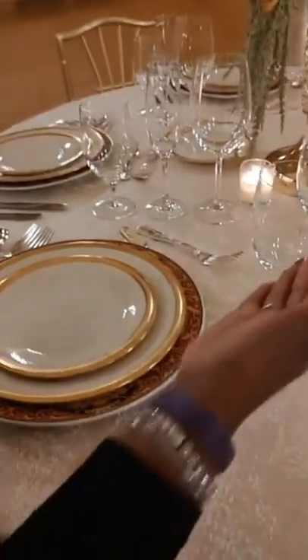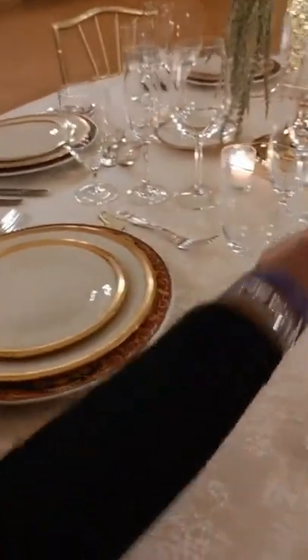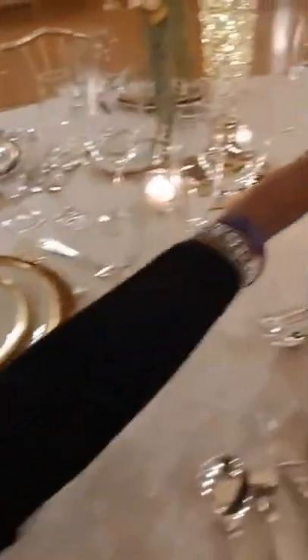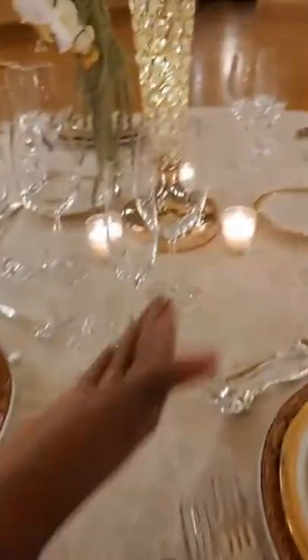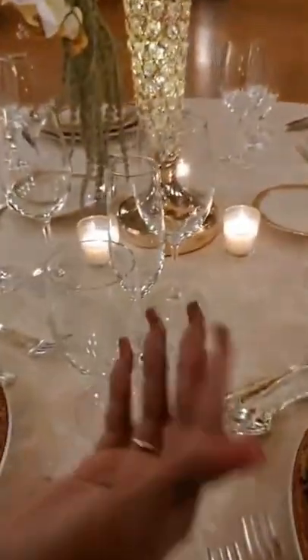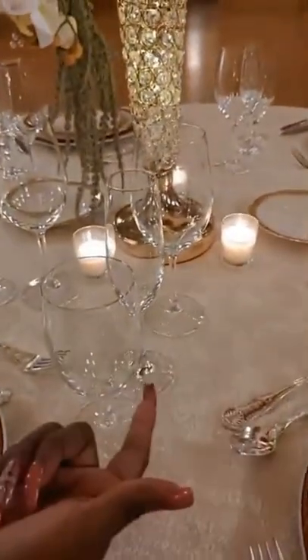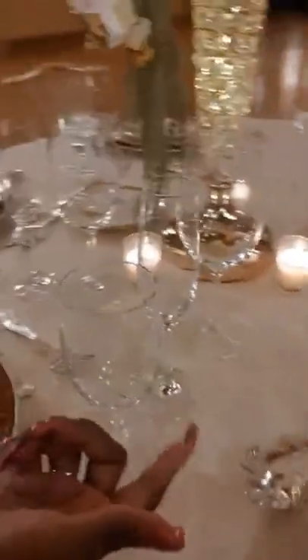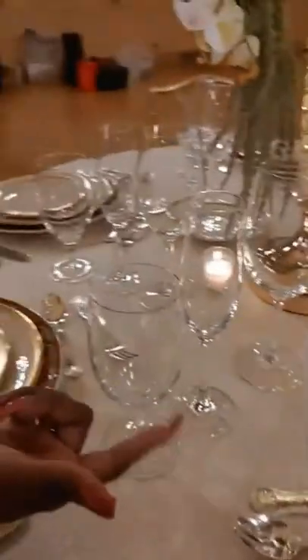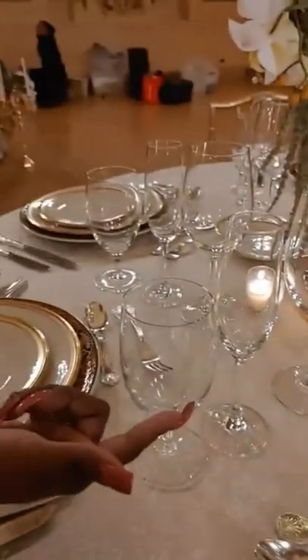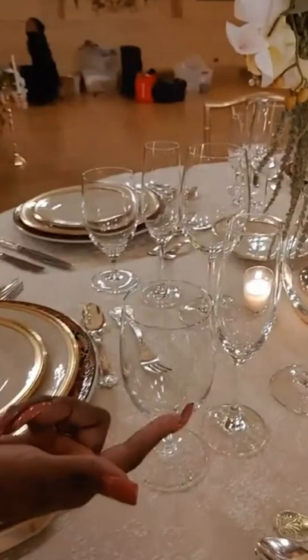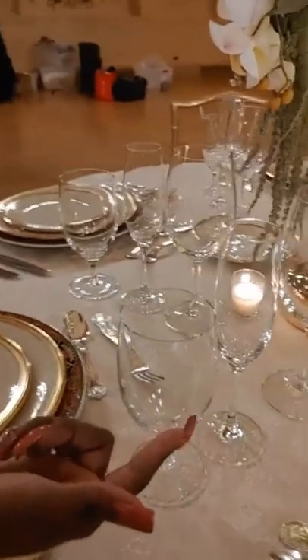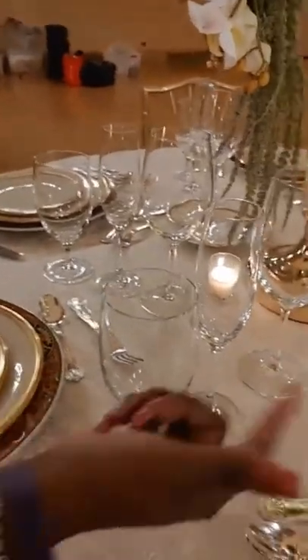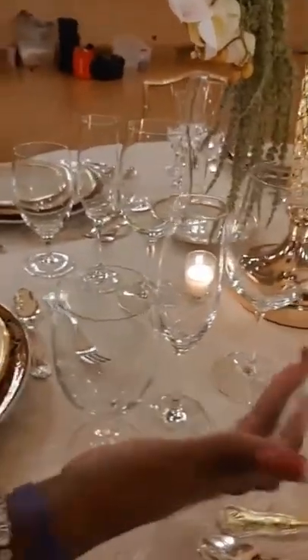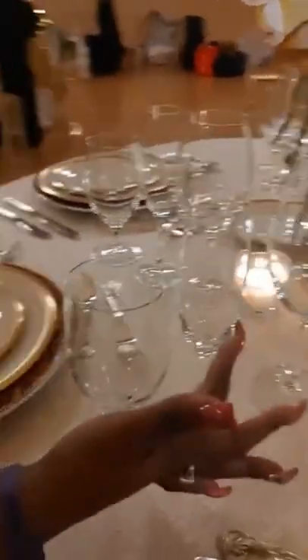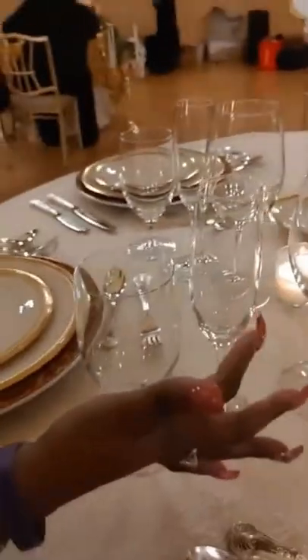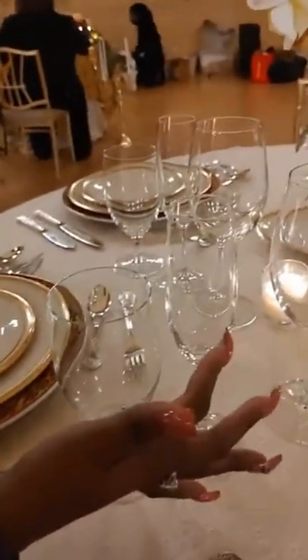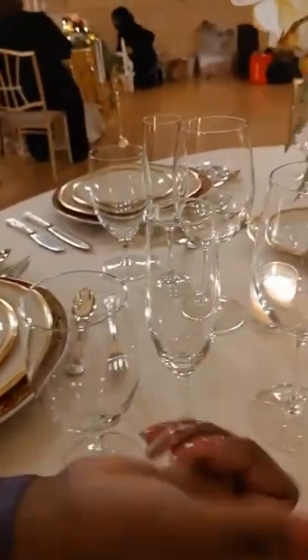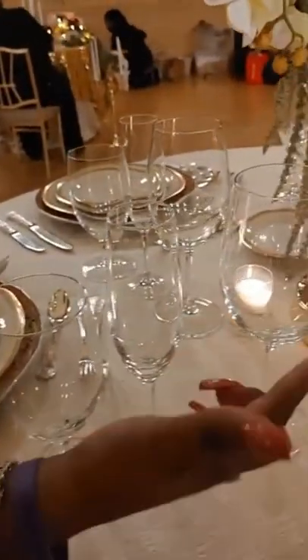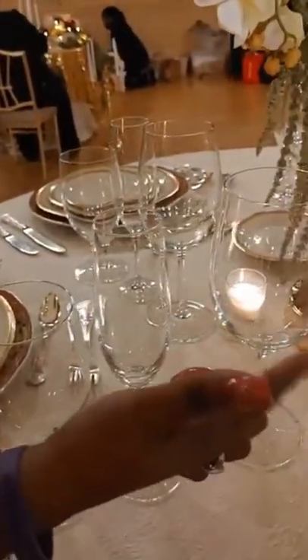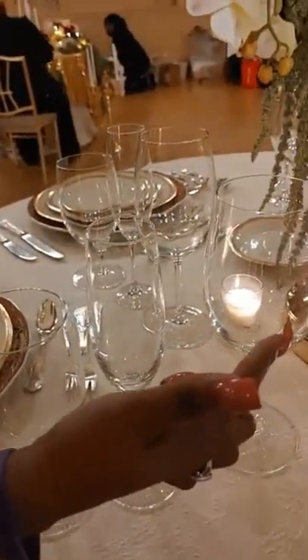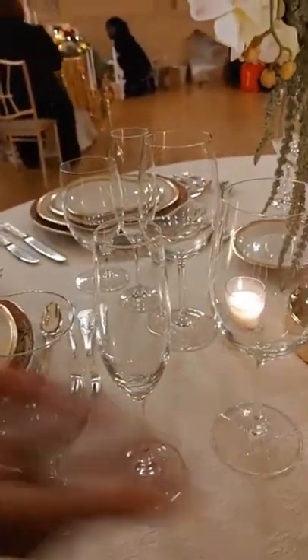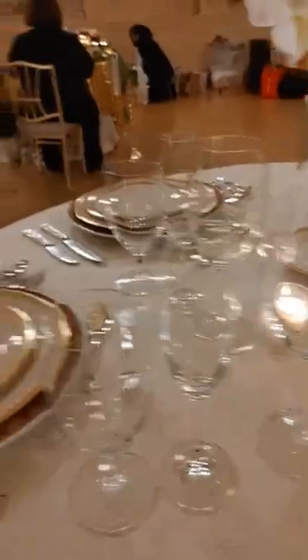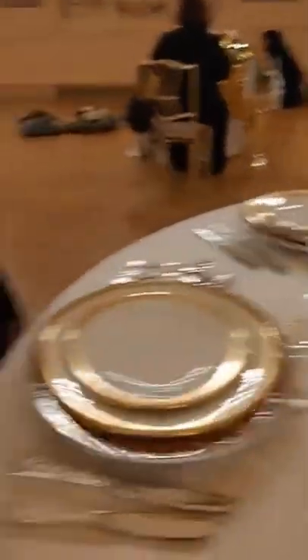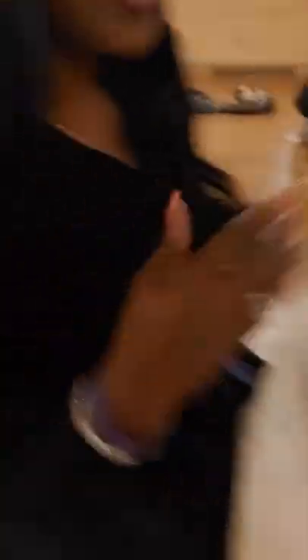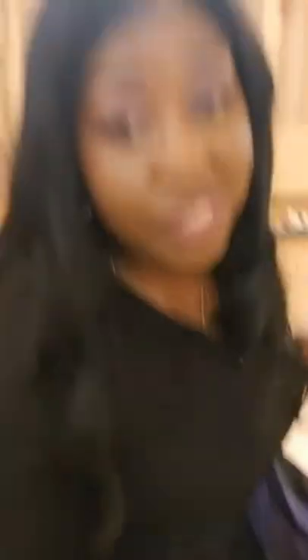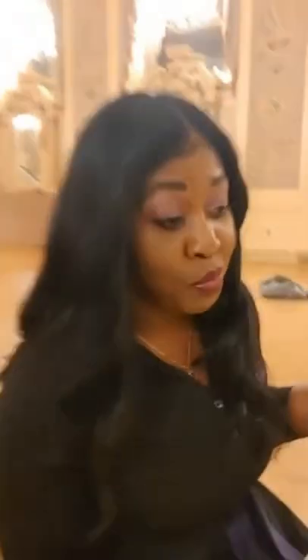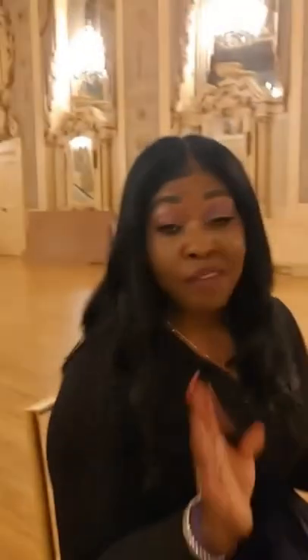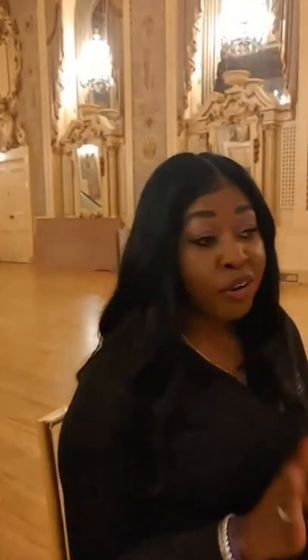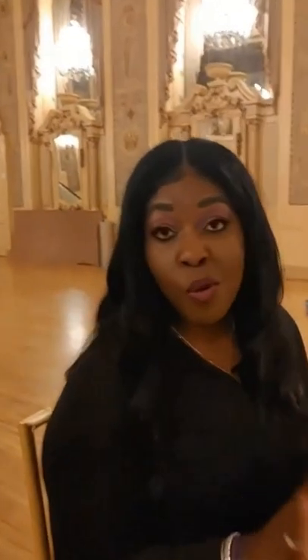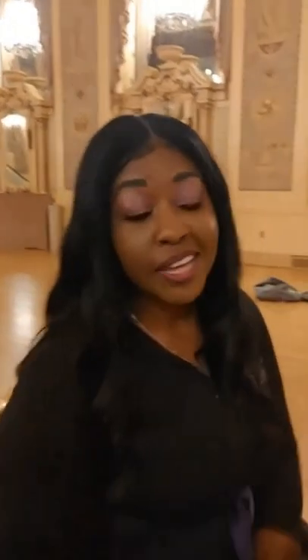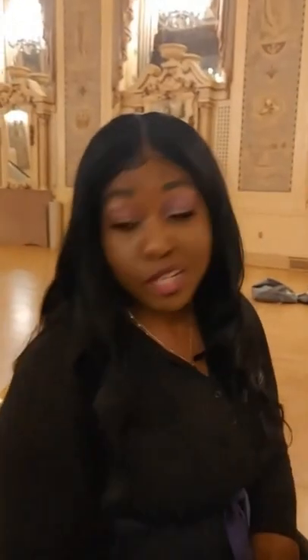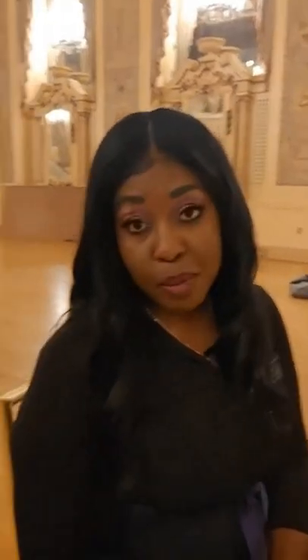Your stemware here — you have your water goblet, you have your champagne glass, and then you have your wine glass. So you're going to have a lot of liquids at this meal: you'll have your water, your wine, and your champagne.